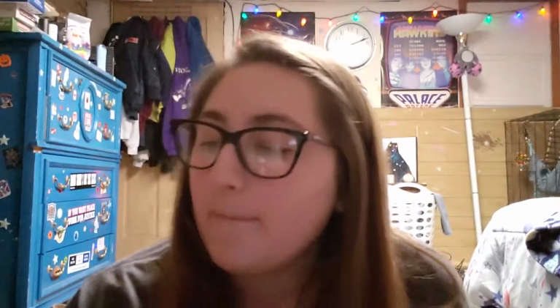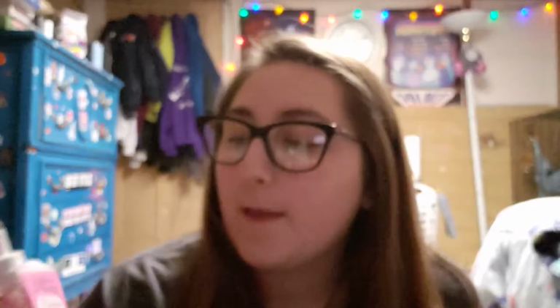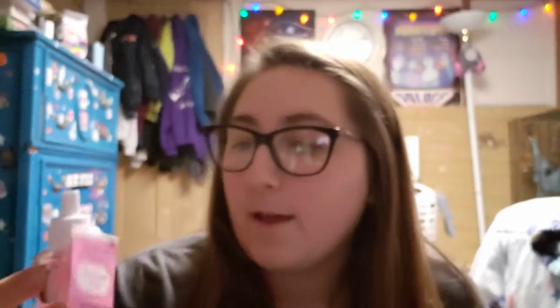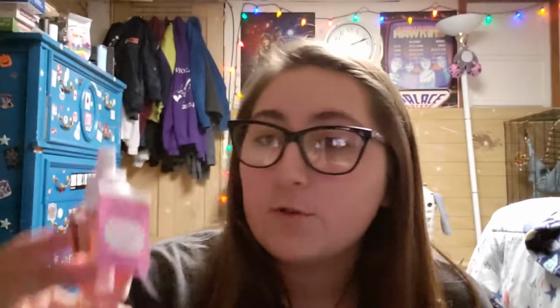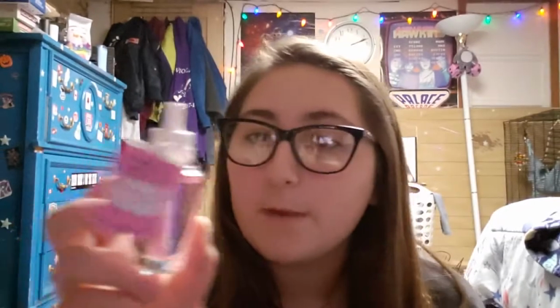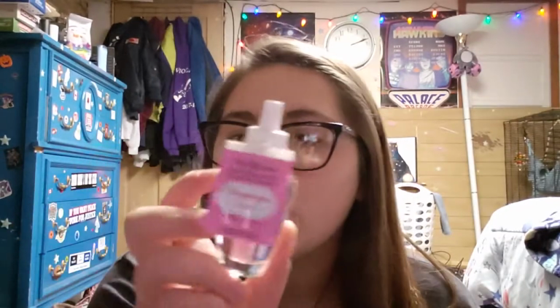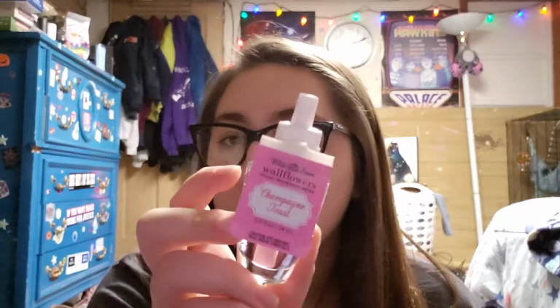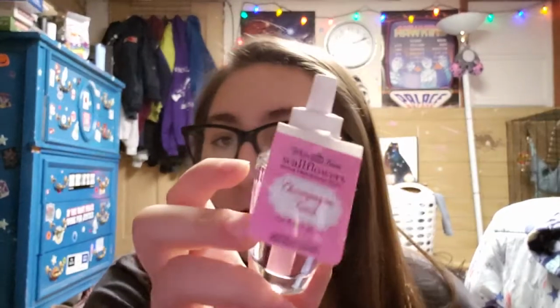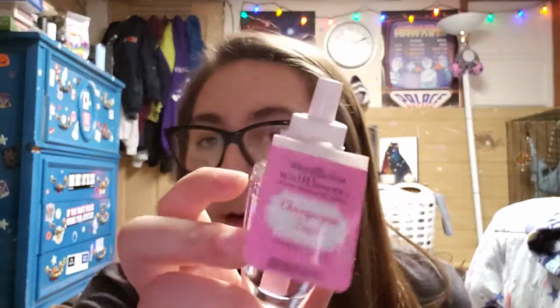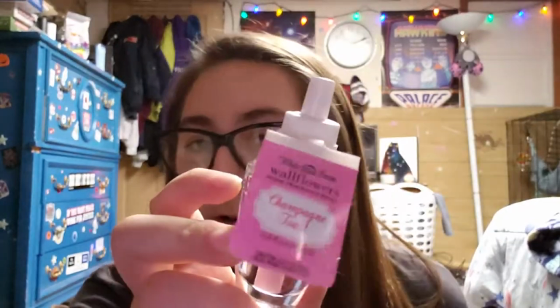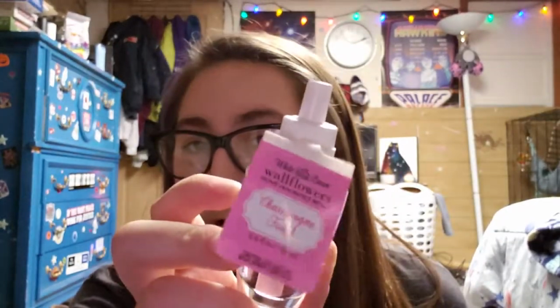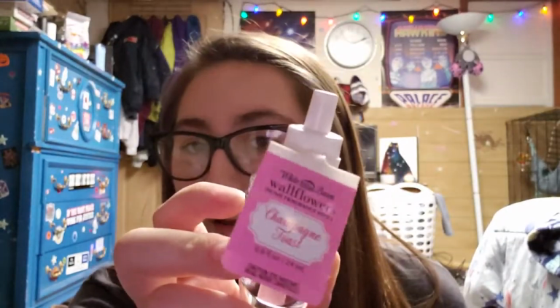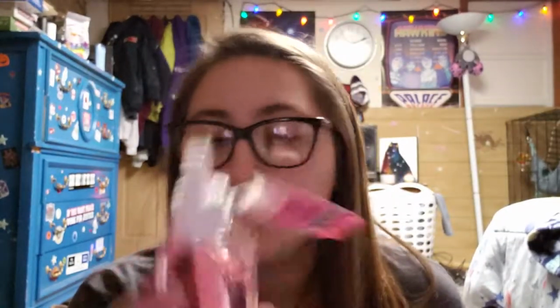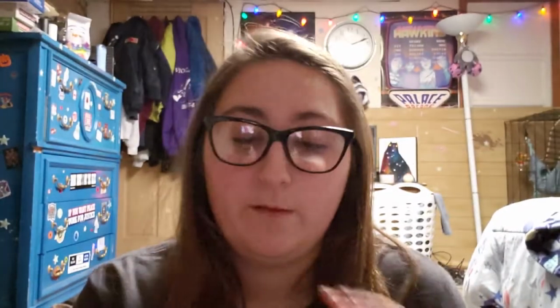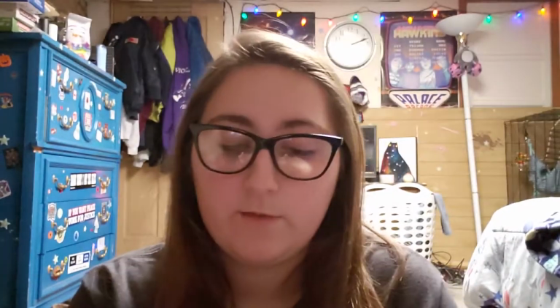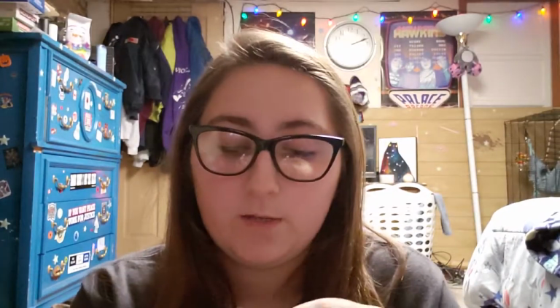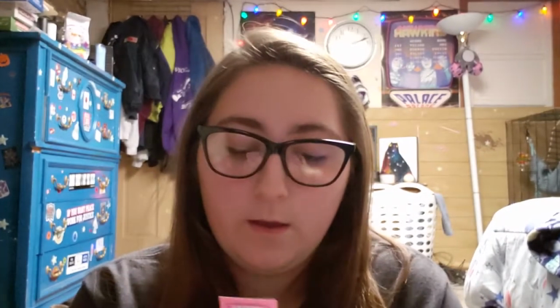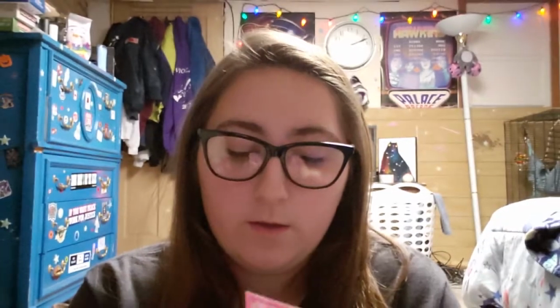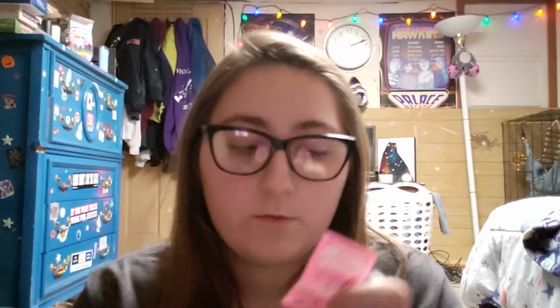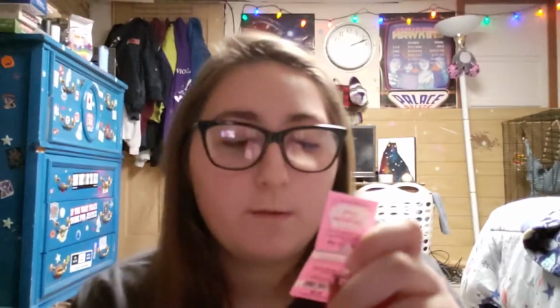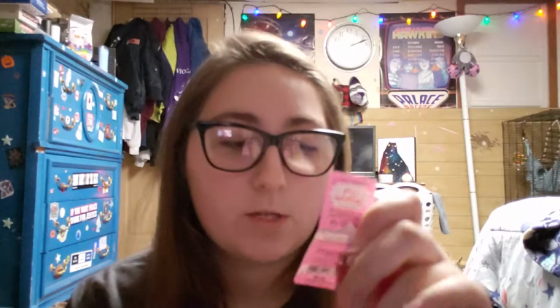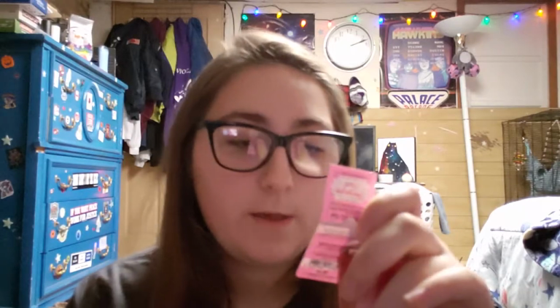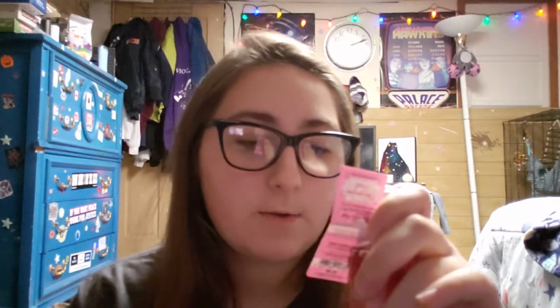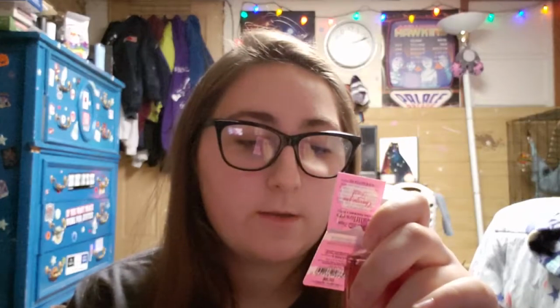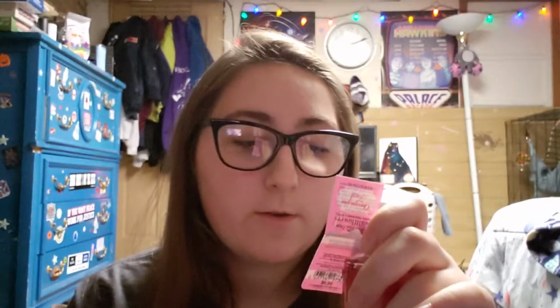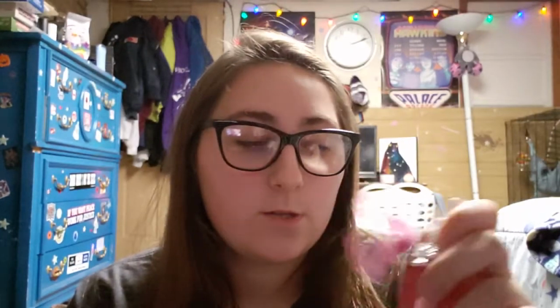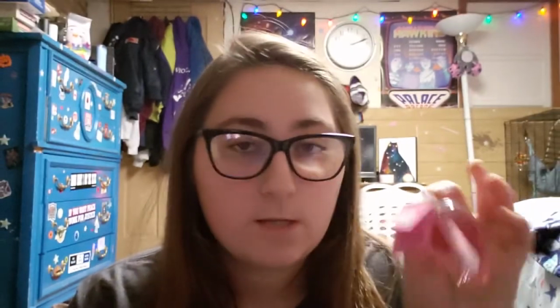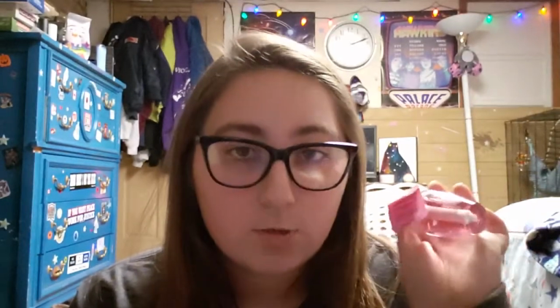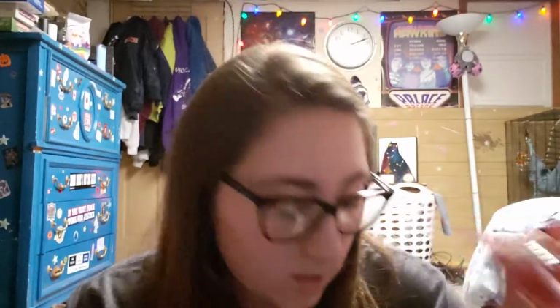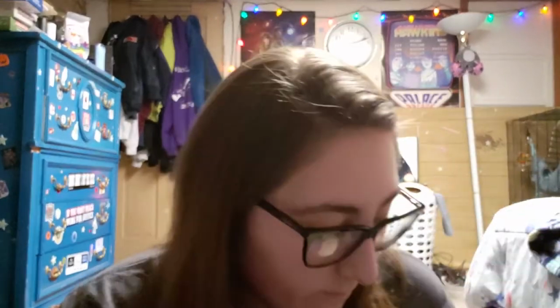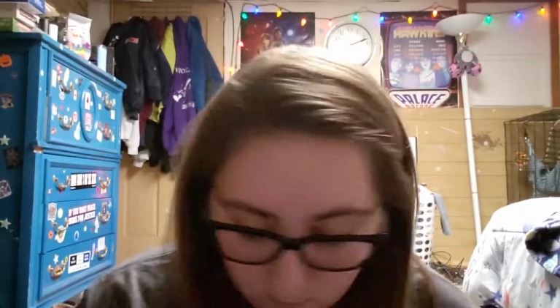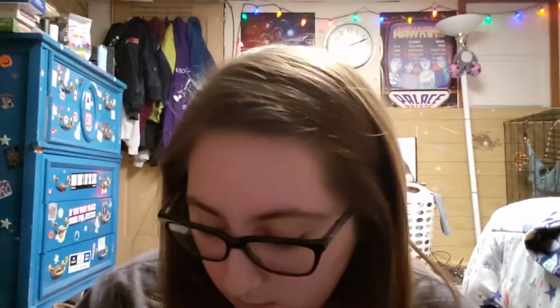And then I have champagne toast, another favorite of mine — one of my favorites, actually. The notes are bubbly champagne, sparkling berries, and juicy tangerine. Love this one.